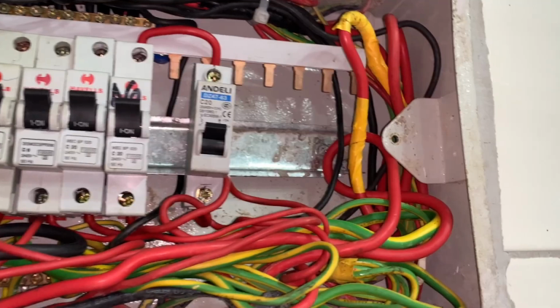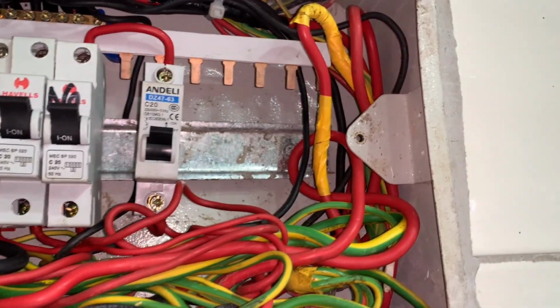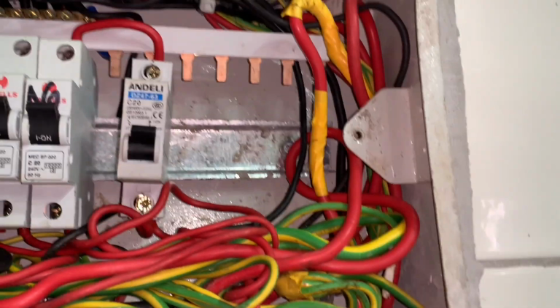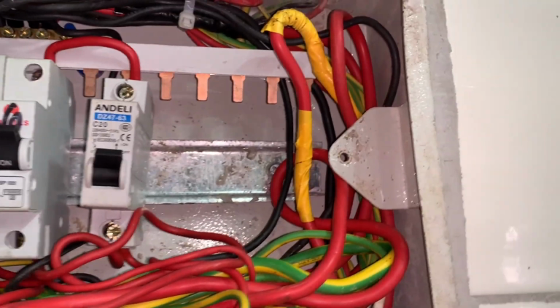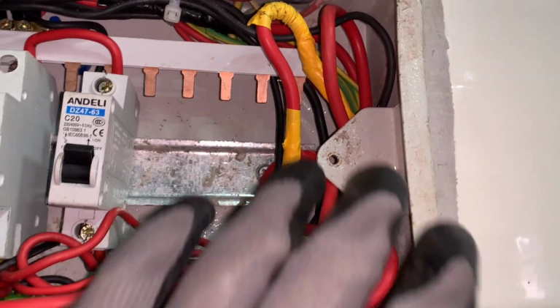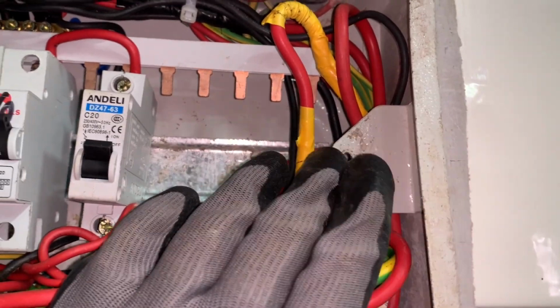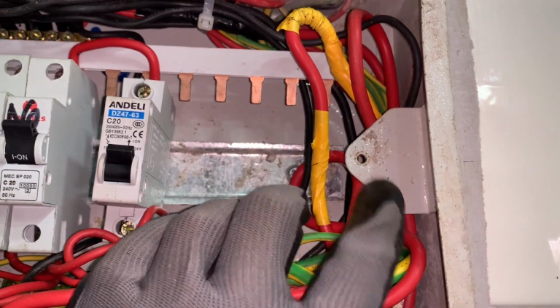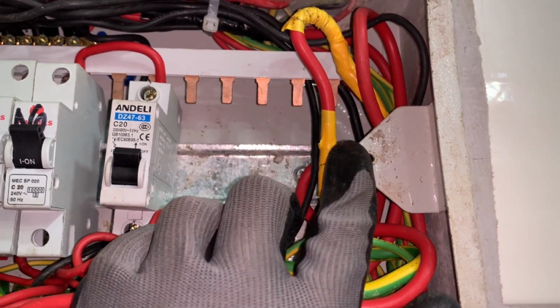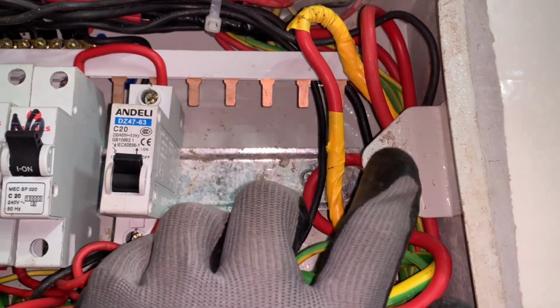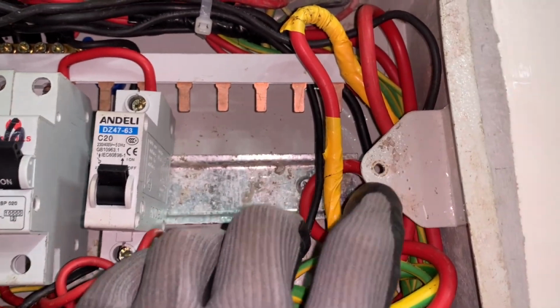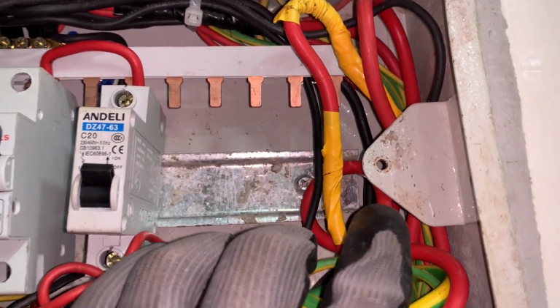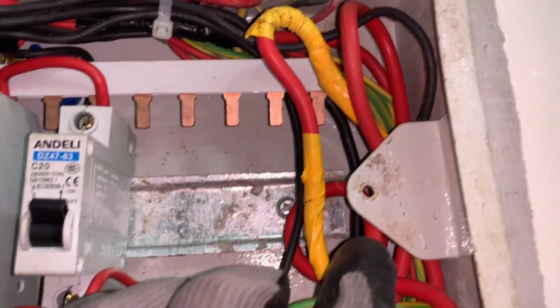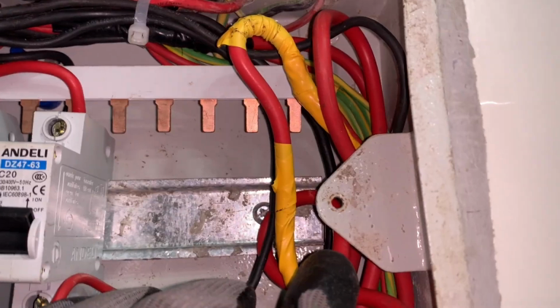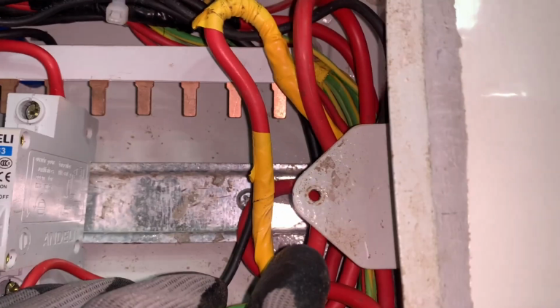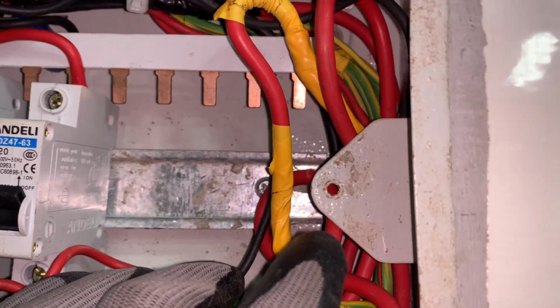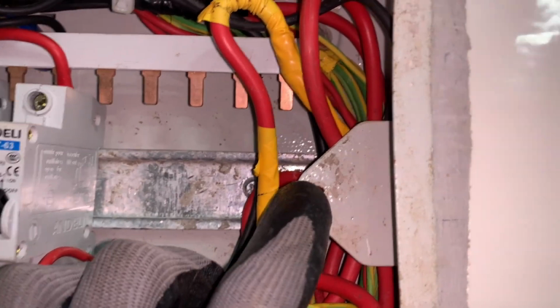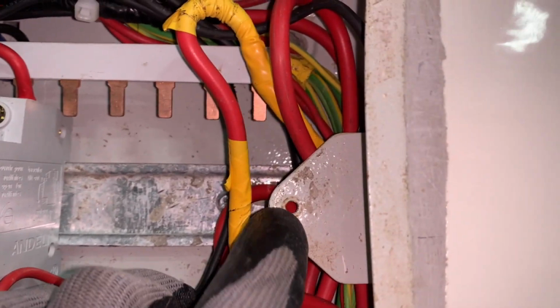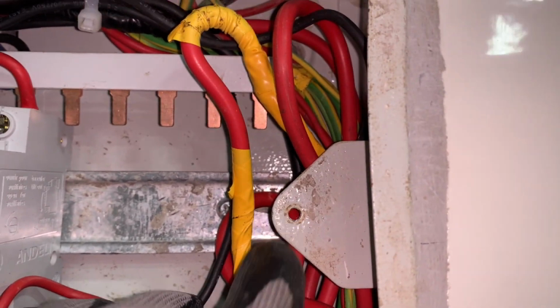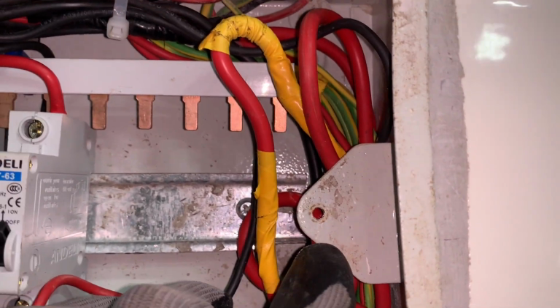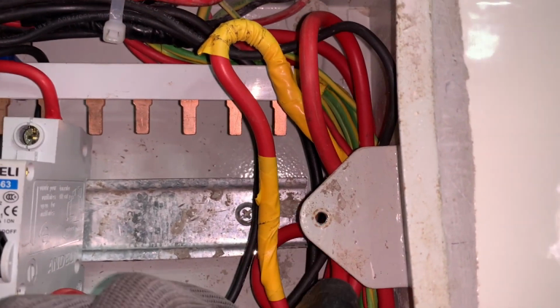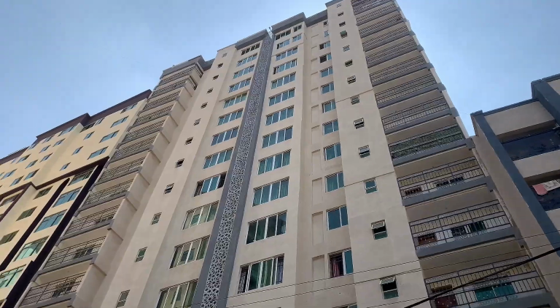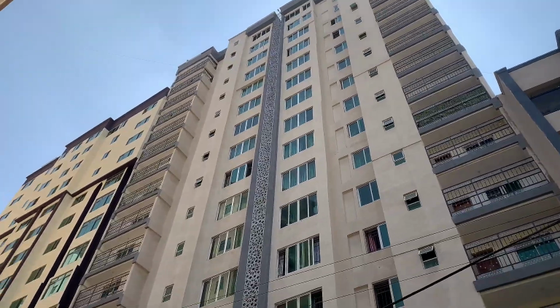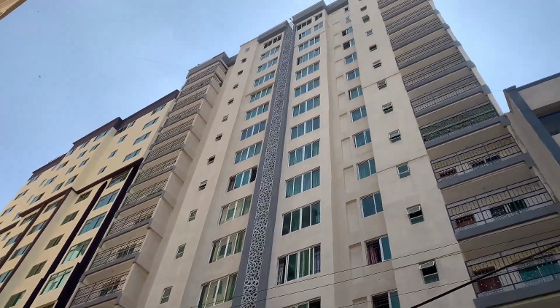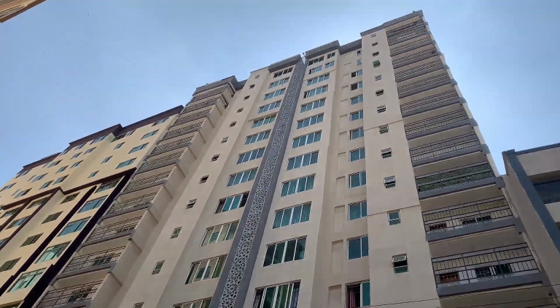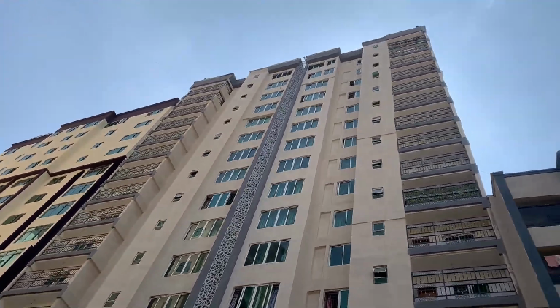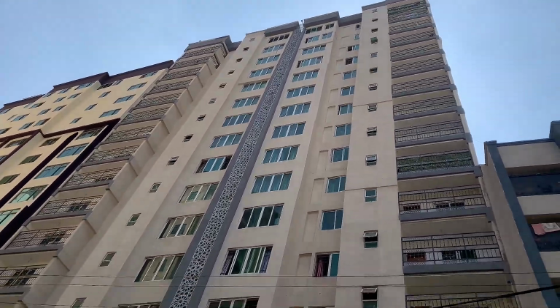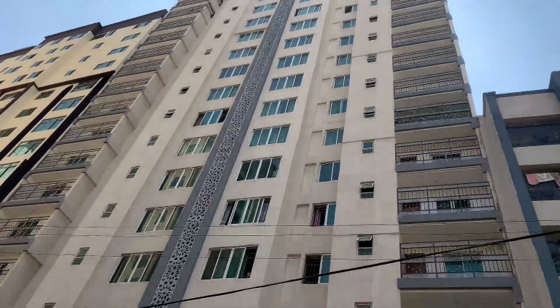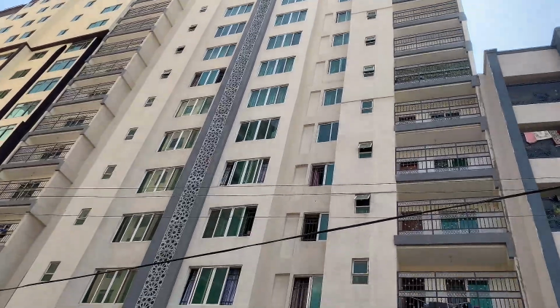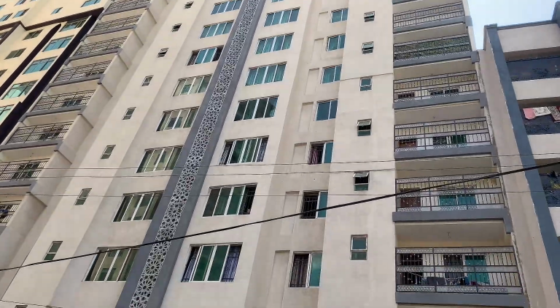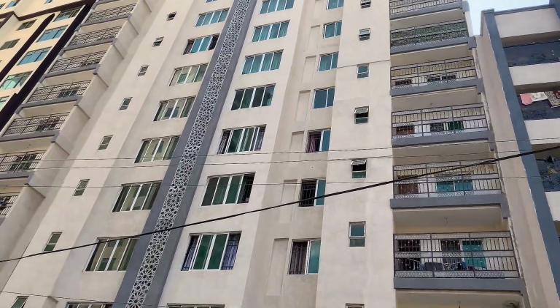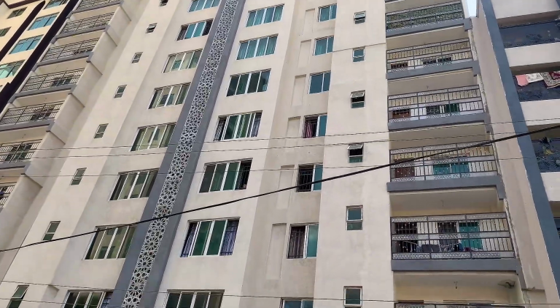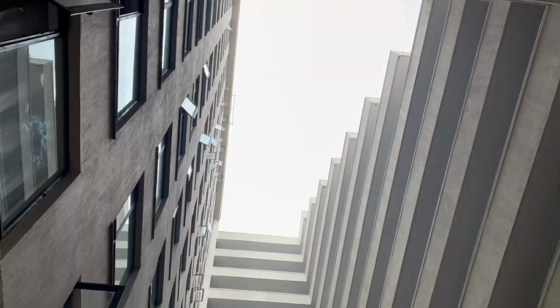An MCB is very important in that home because it protects individual circuits. So the next time that you see a tall building, know that is how electricity is supplied in it.